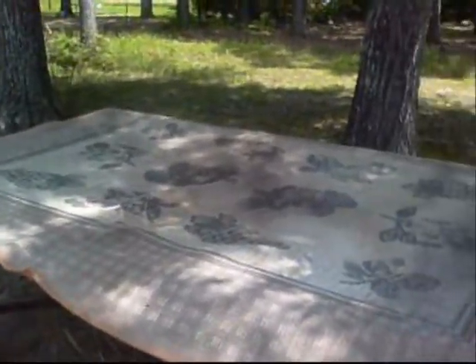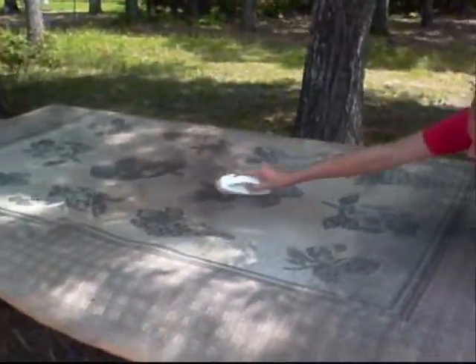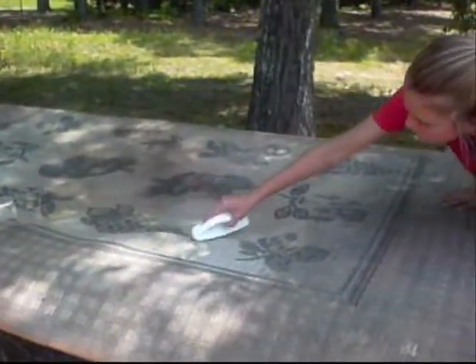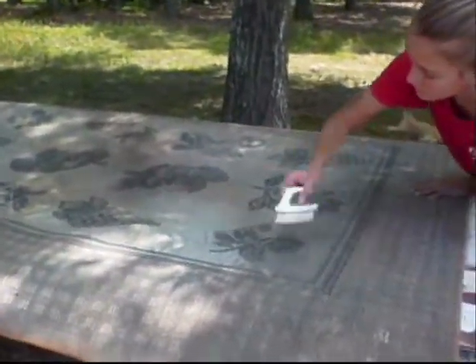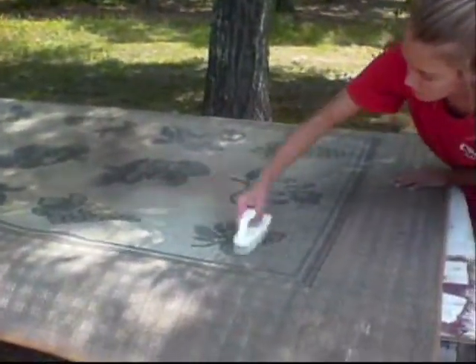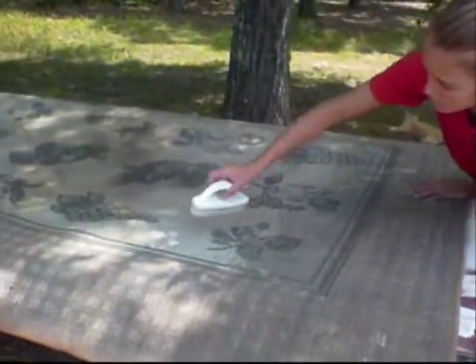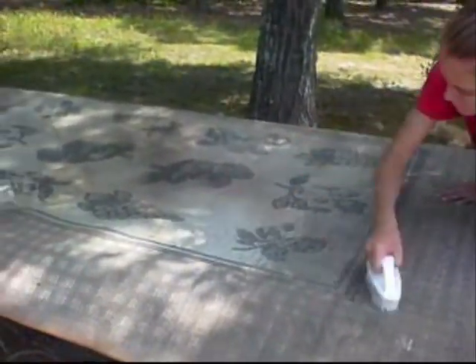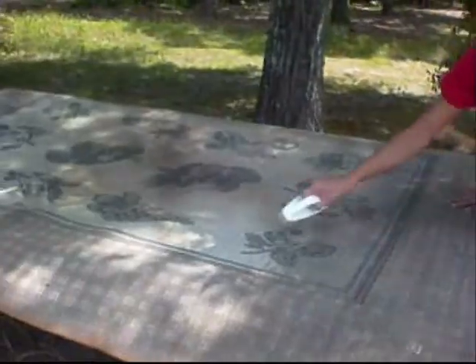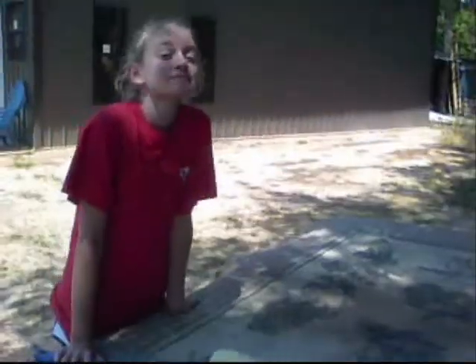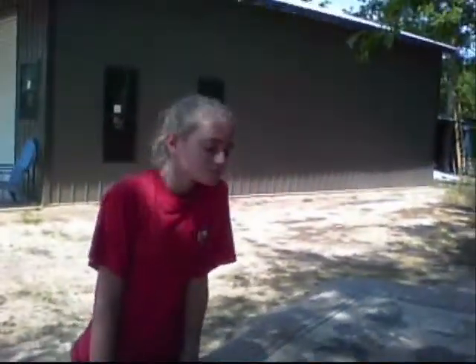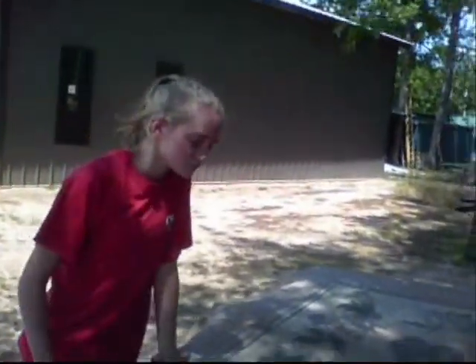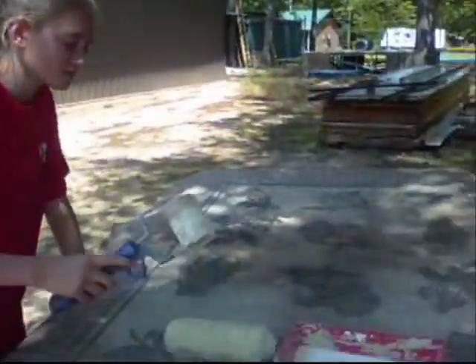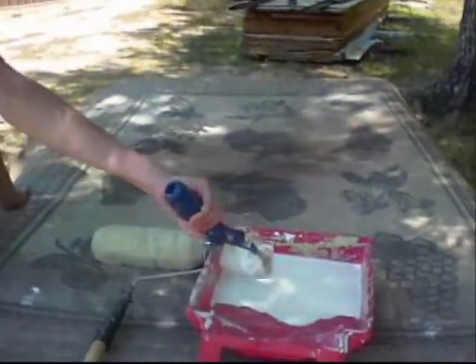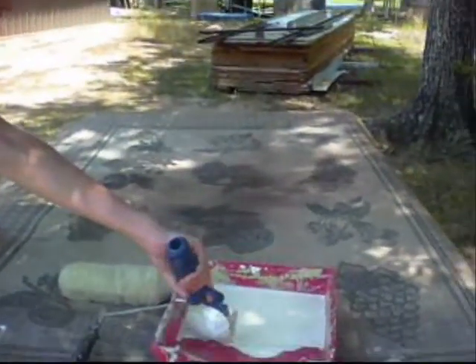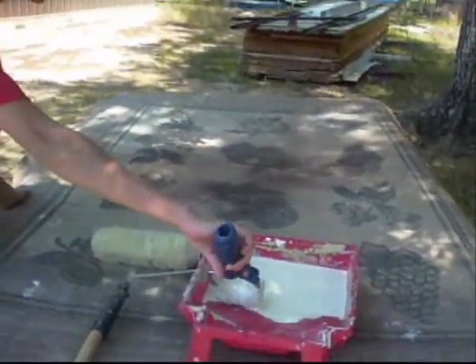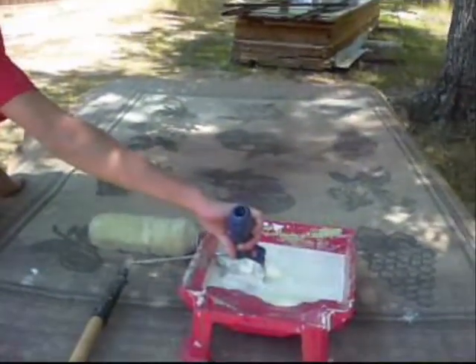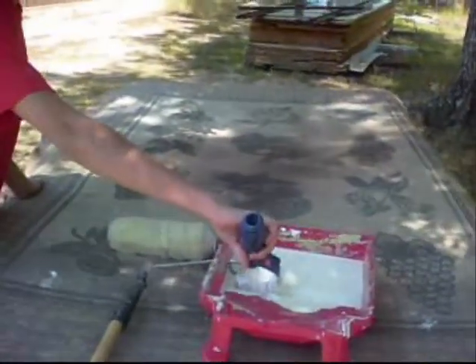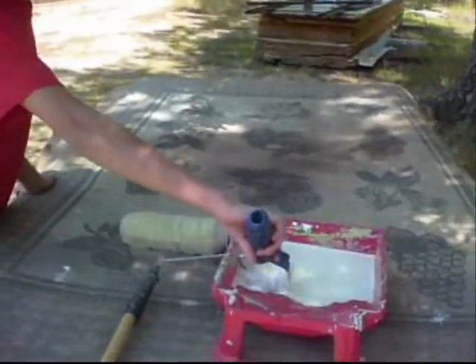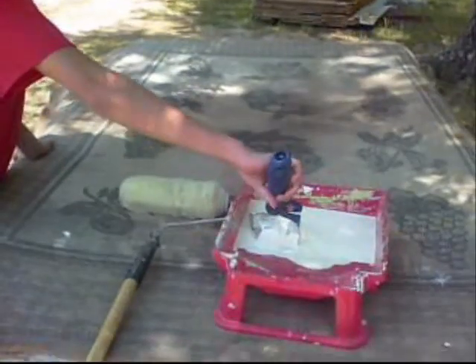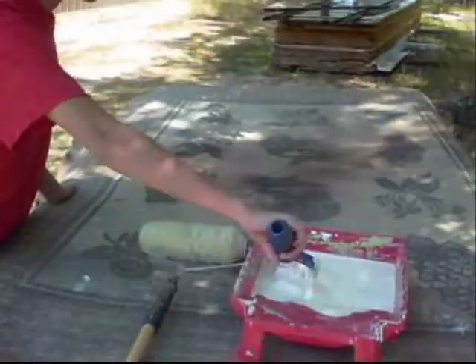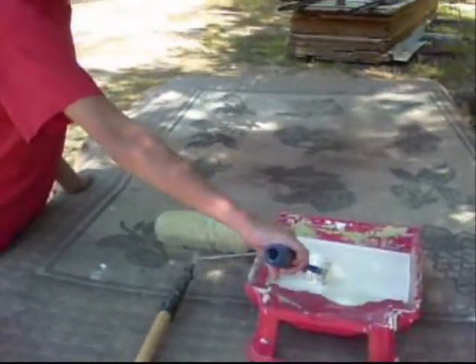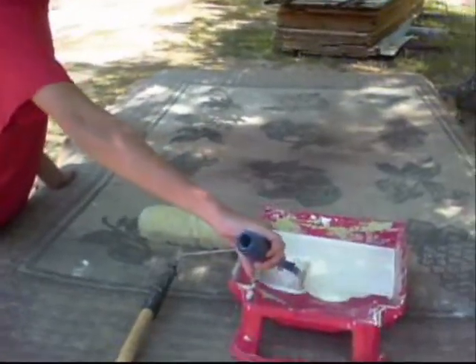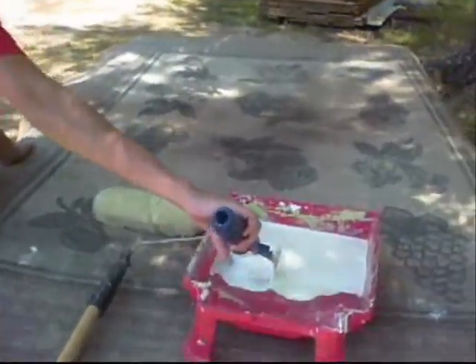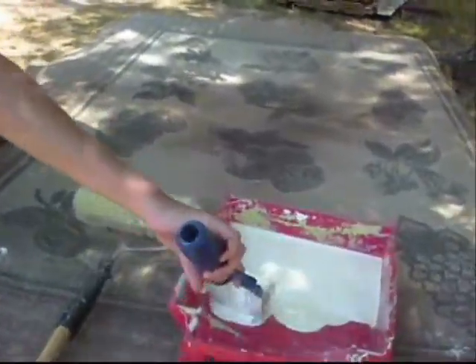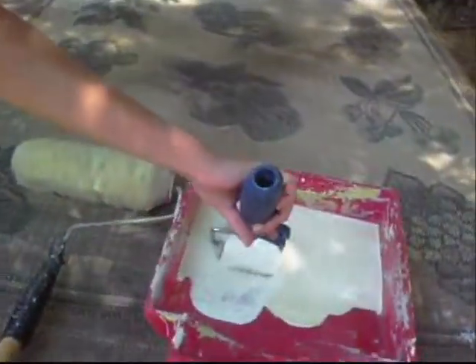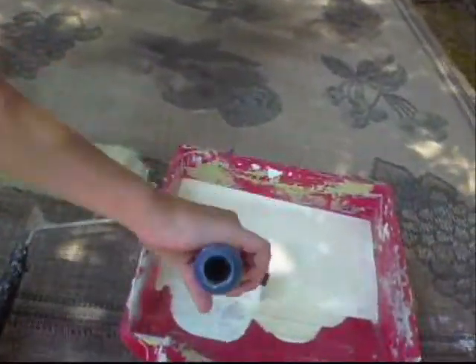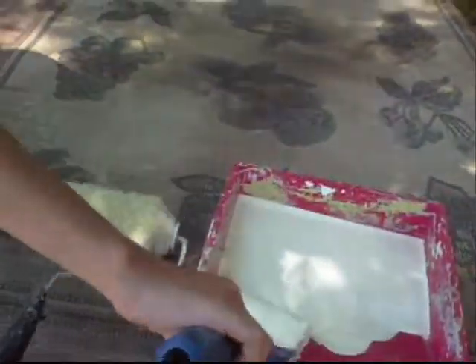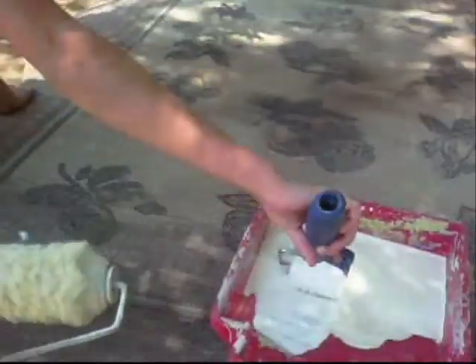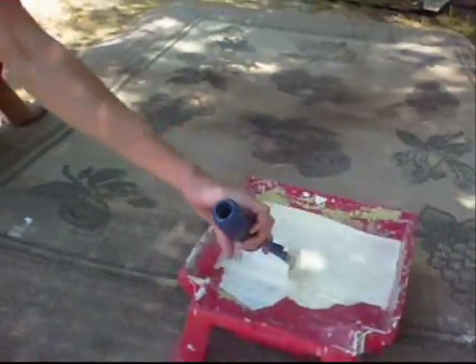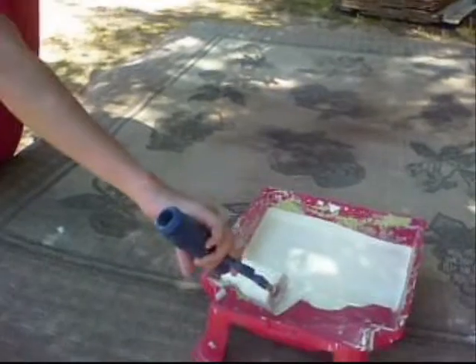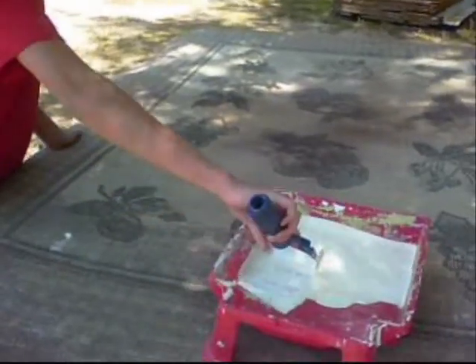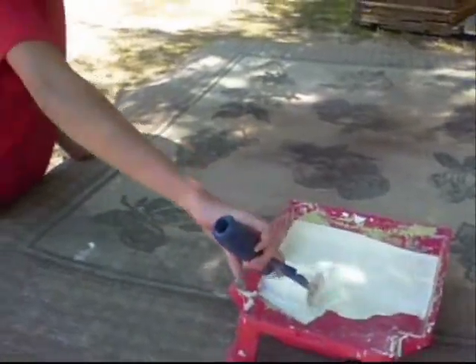Next step, we're going to paint it white. We have prepped the rug — well, we just dusted it. She's dipping into the white paint and we are going to begin our project.